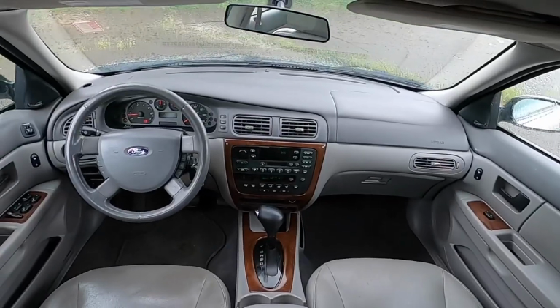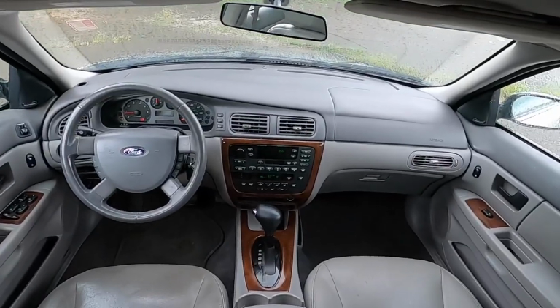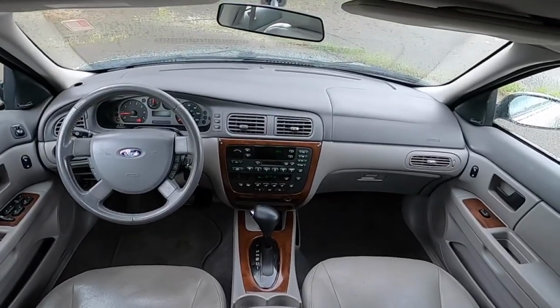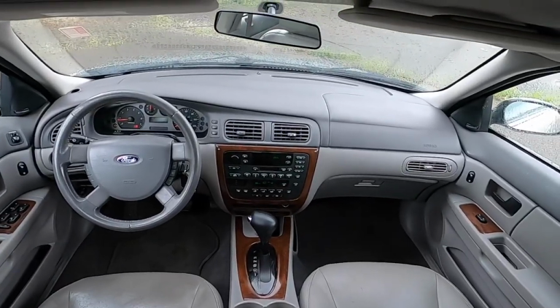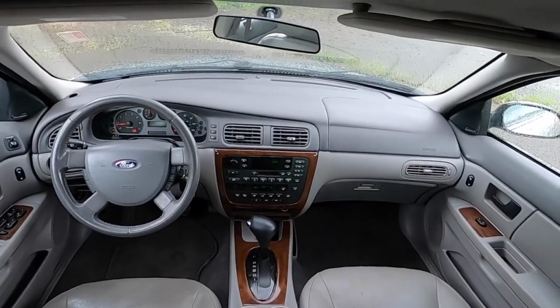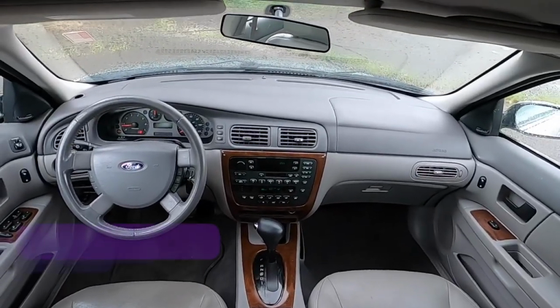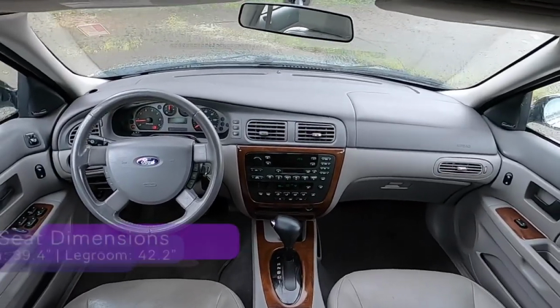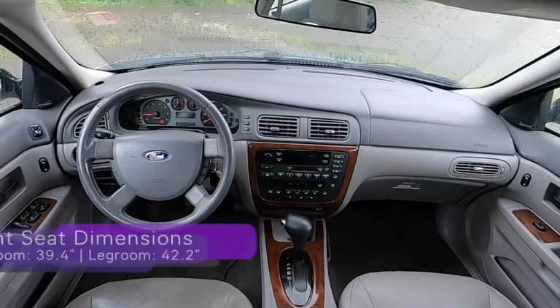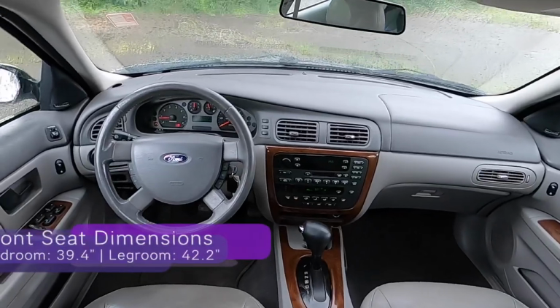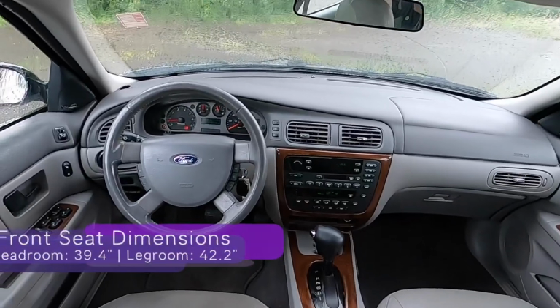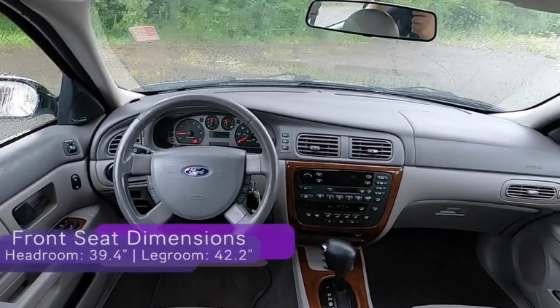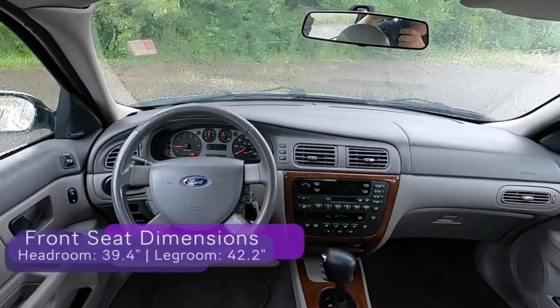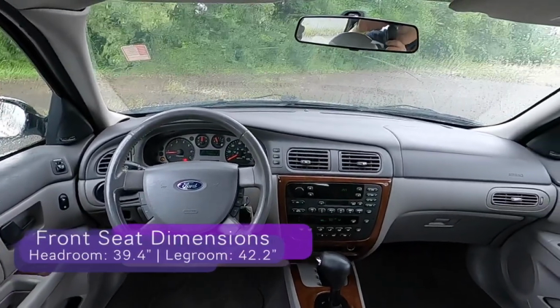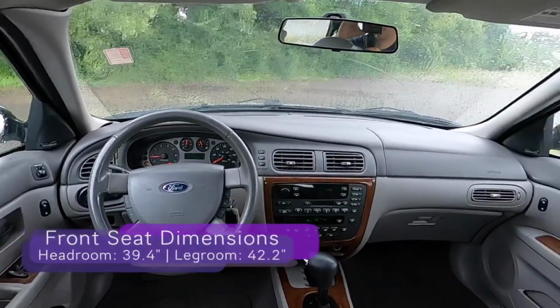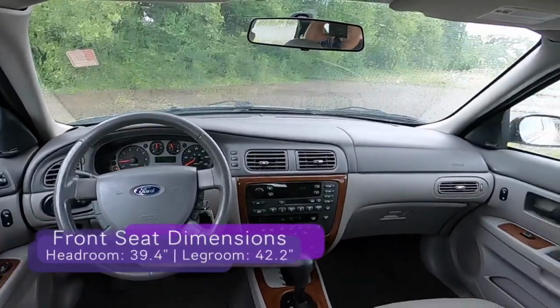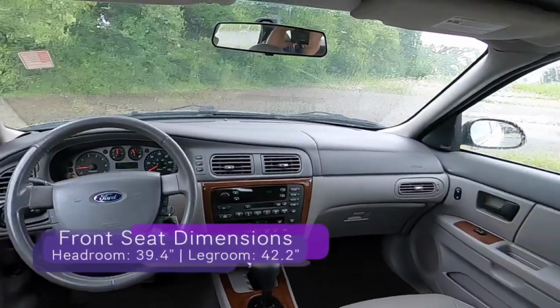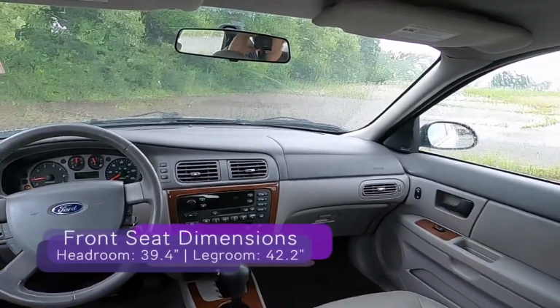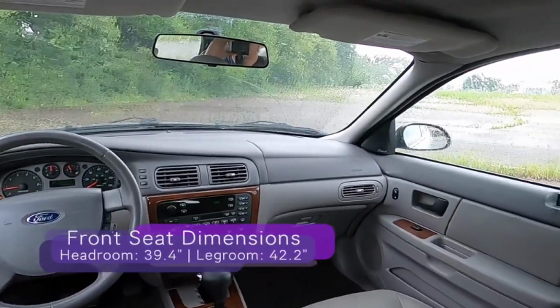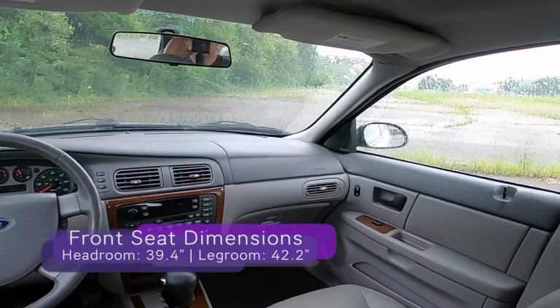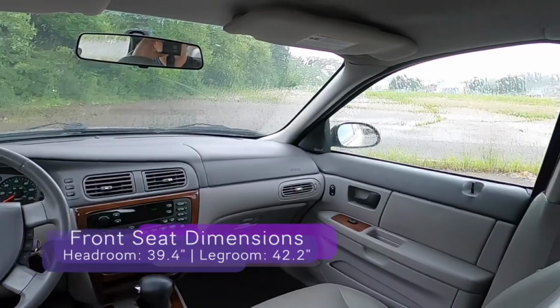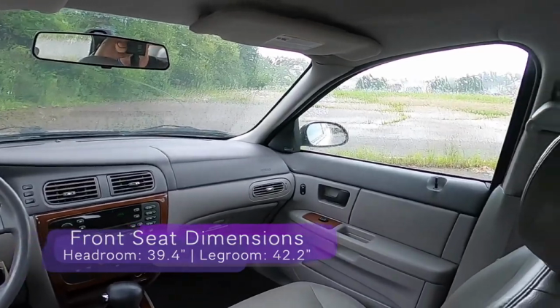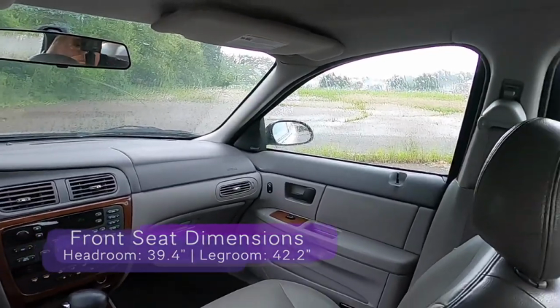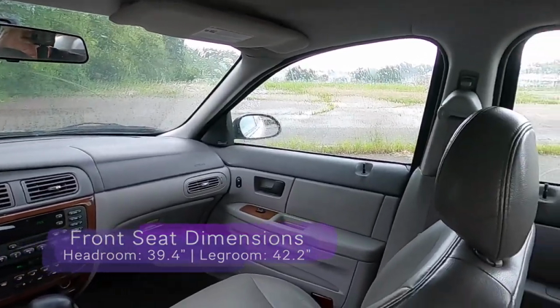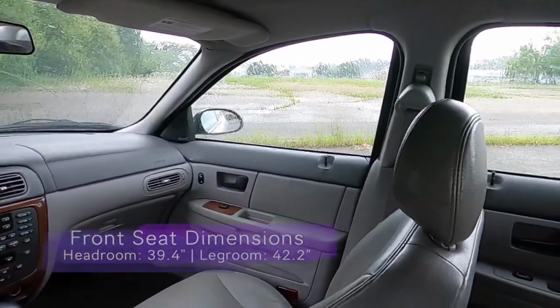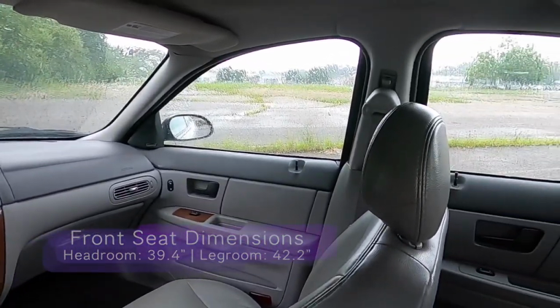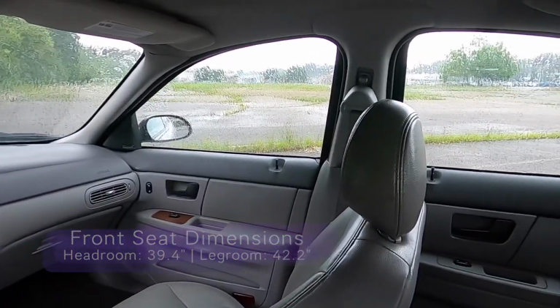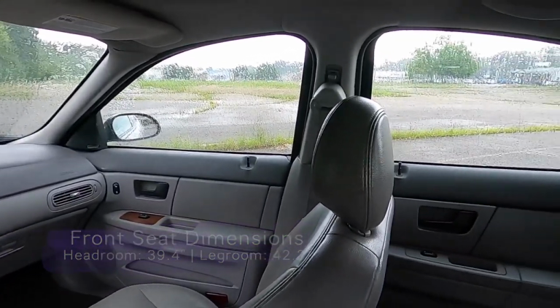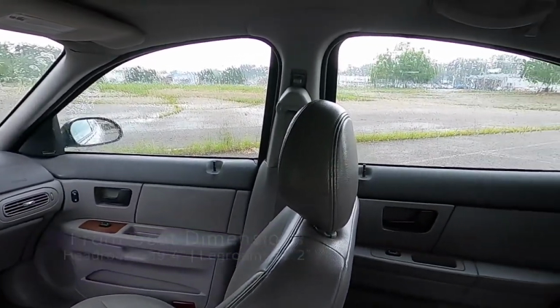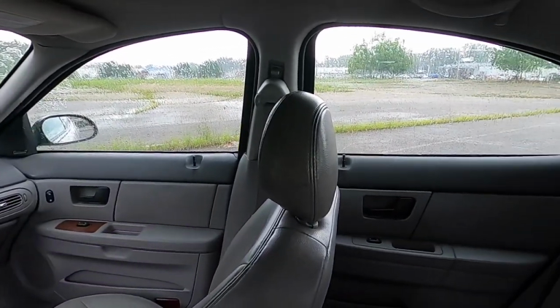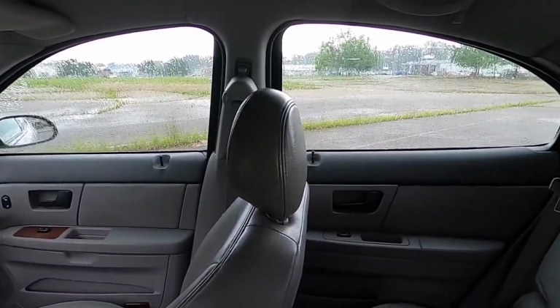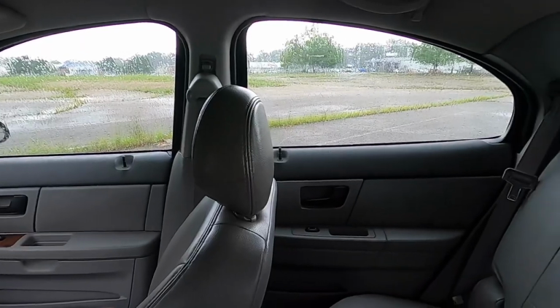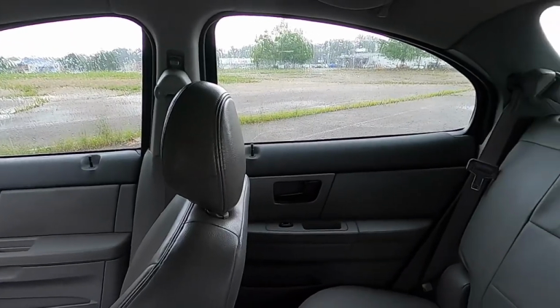Inside, we have comfortable and supportive leather front bucket seats with a full-floor console and console-mounted shift lever — no bench seat up here. We have woodgrain trim, the premium mock audio system, trip computer, and more.